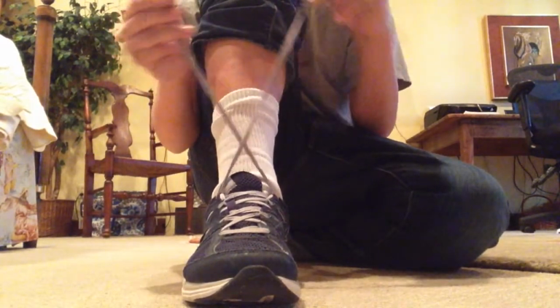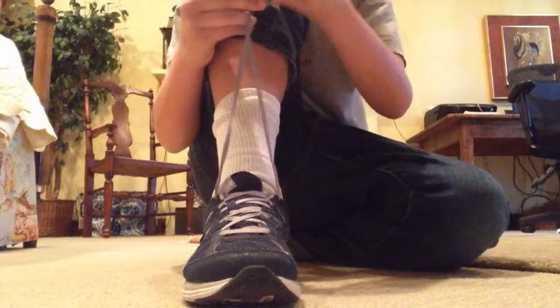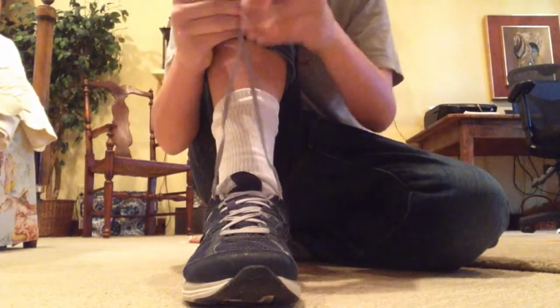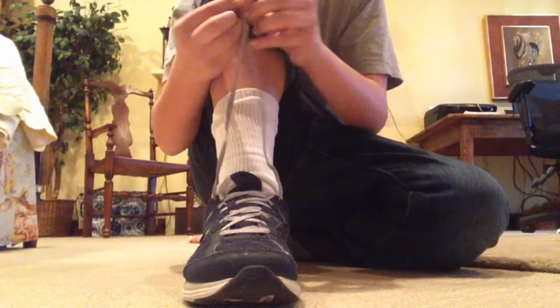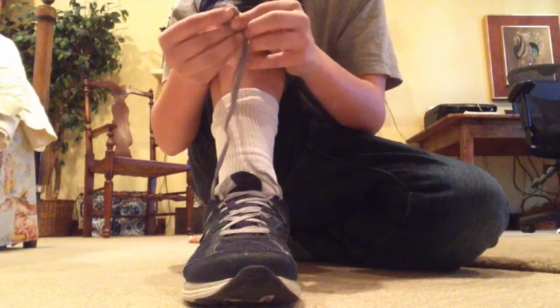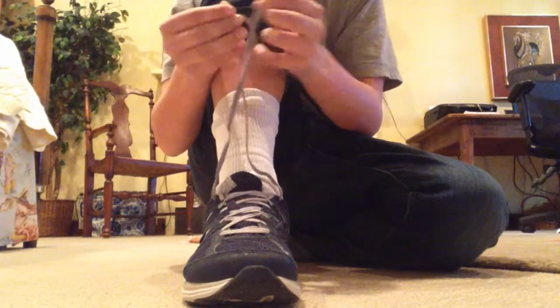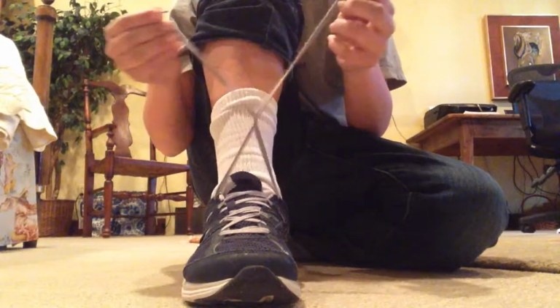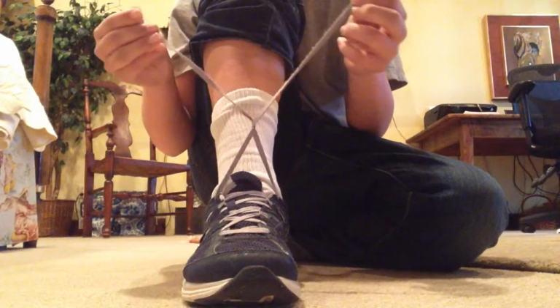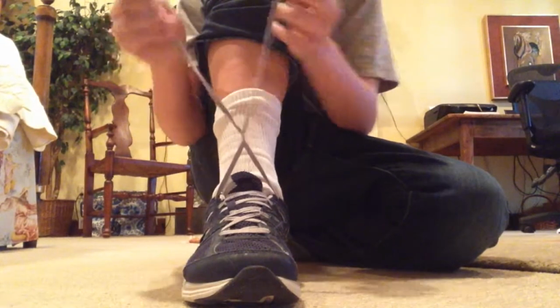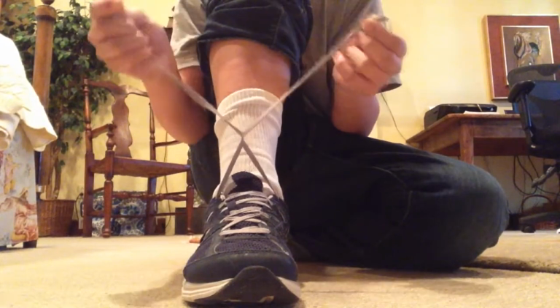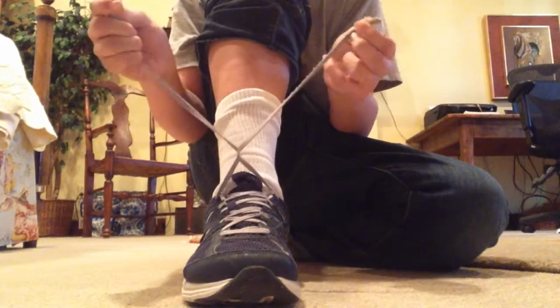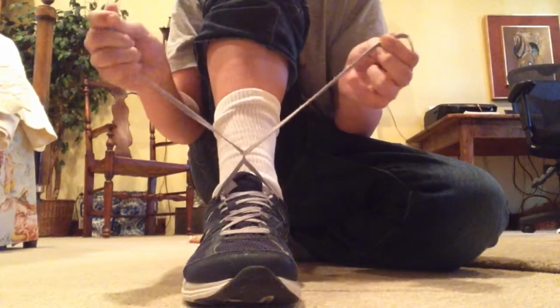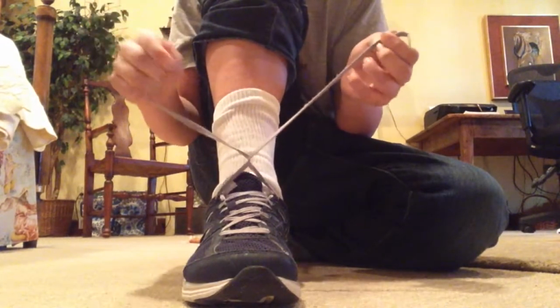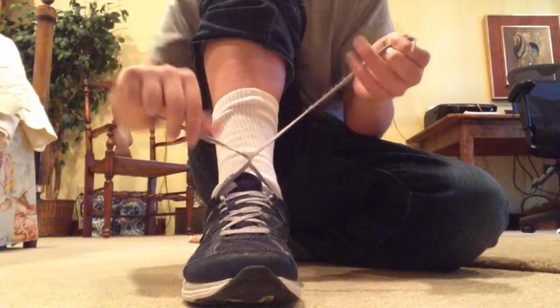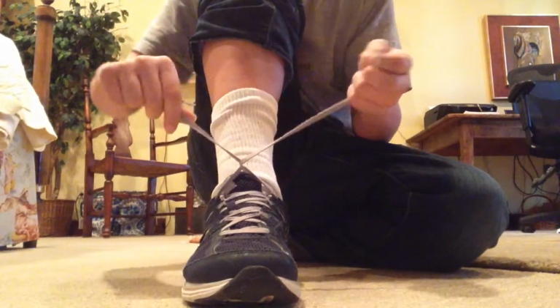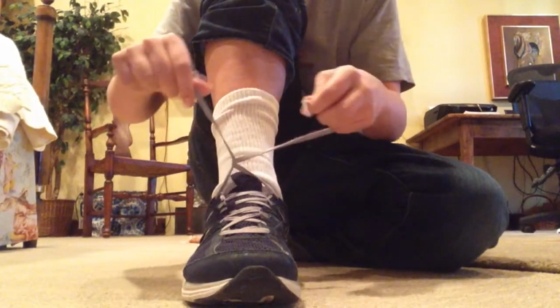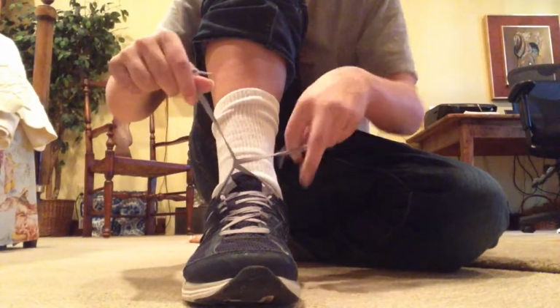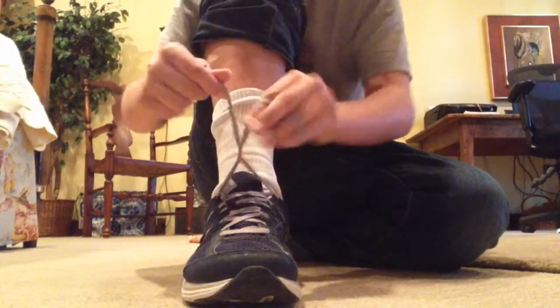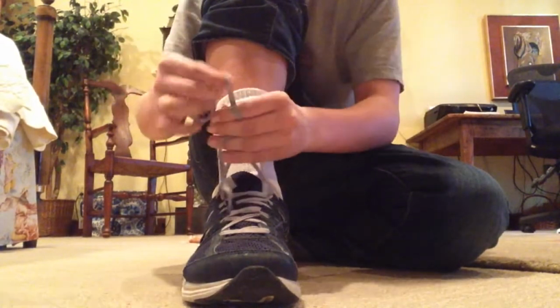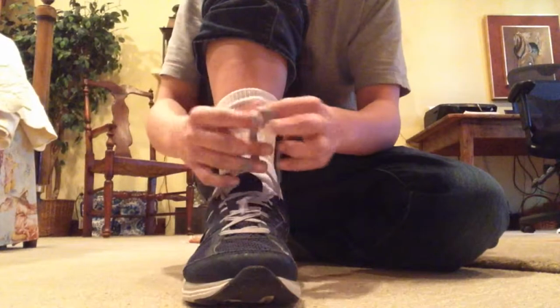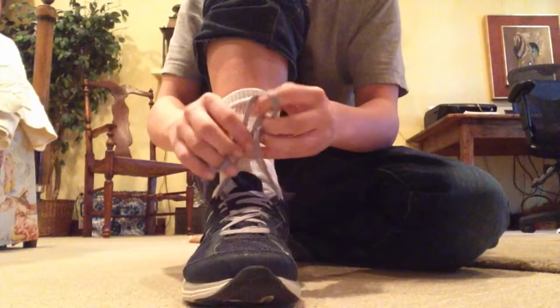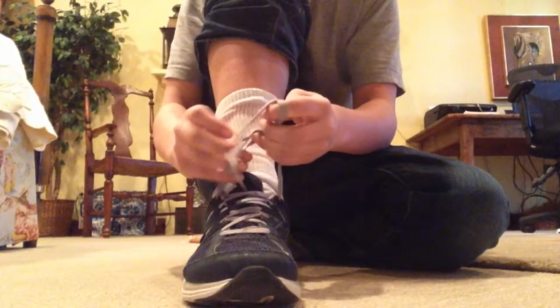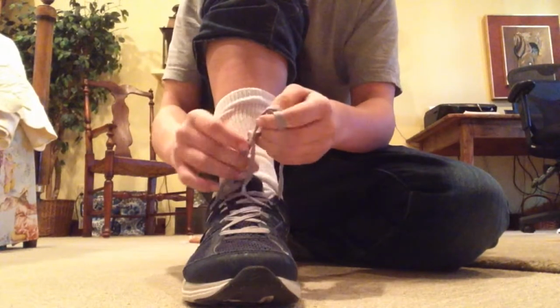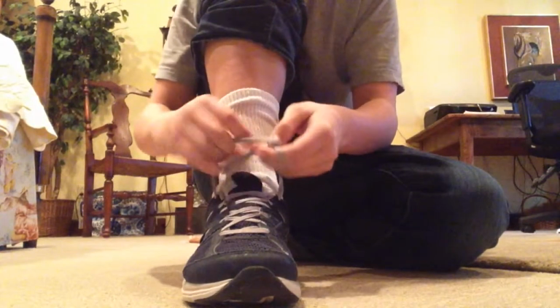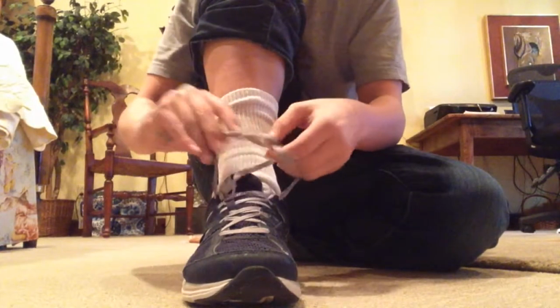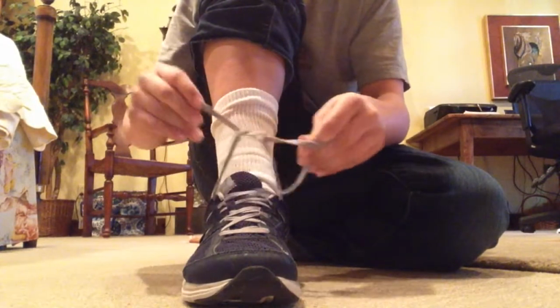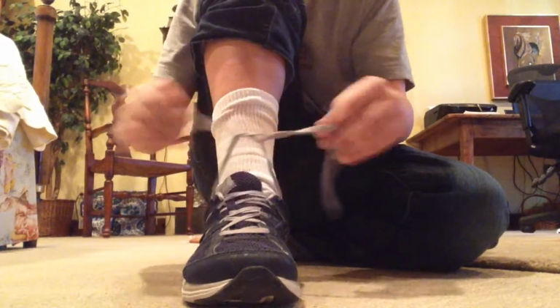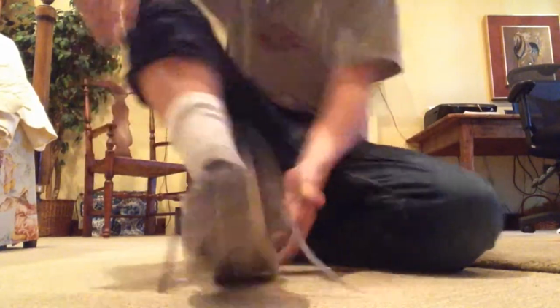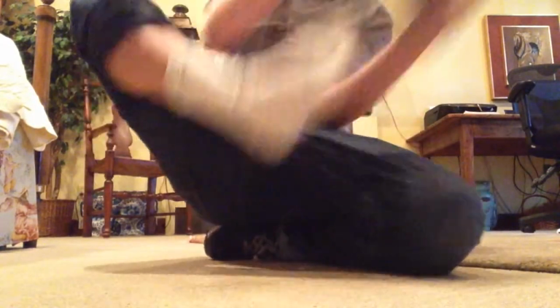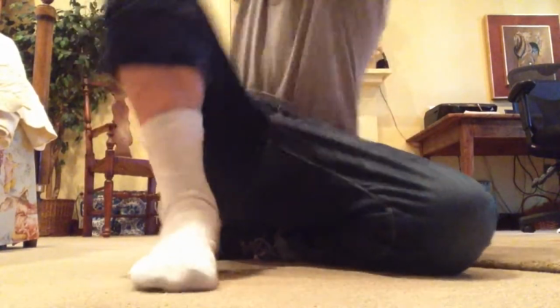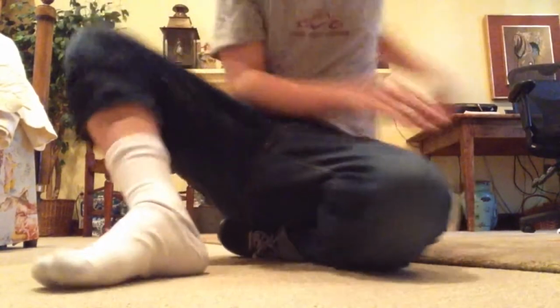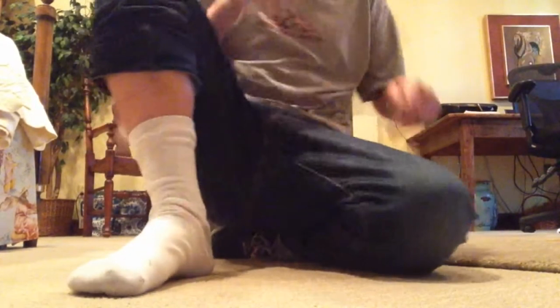Now we're gonna cross the two strings again. Yeah, cross the two strings again. That sounds right. And then we're gonna make a loop and... Spruce shoes!